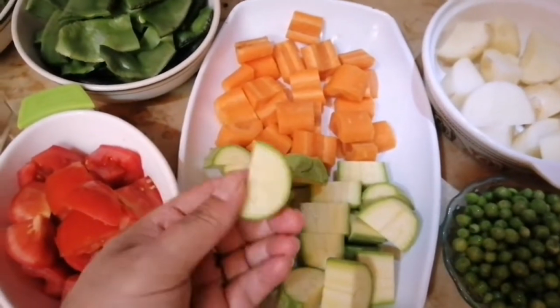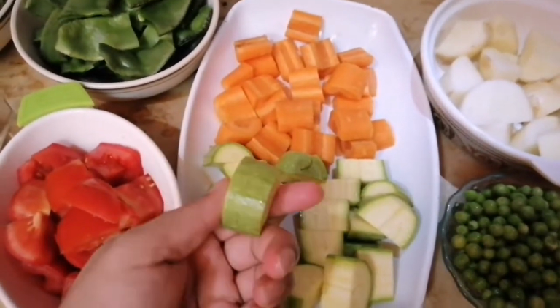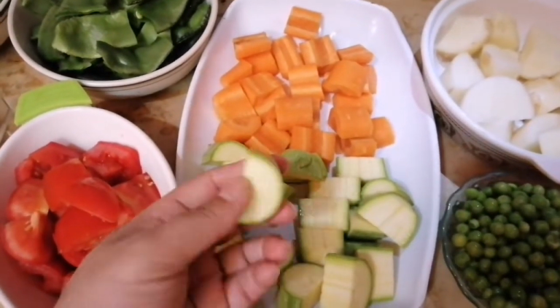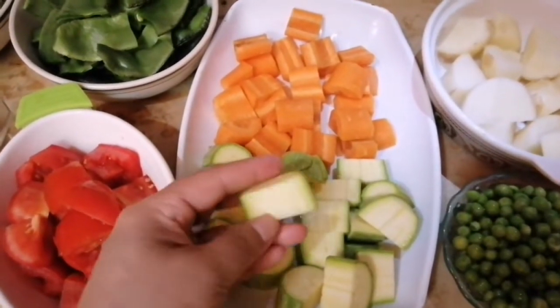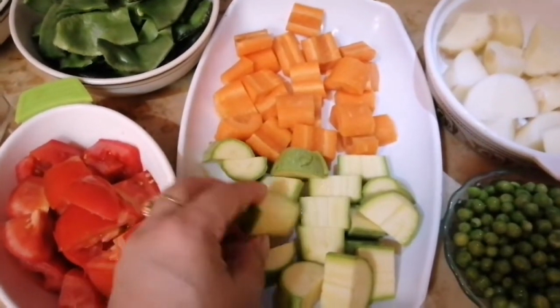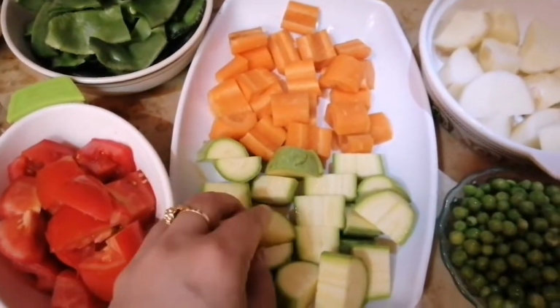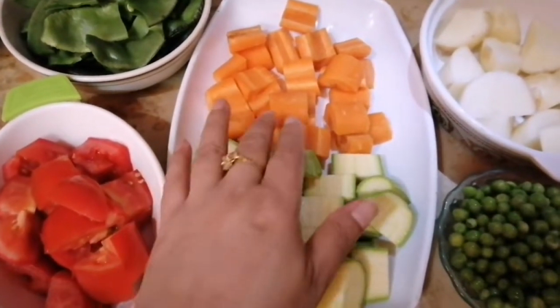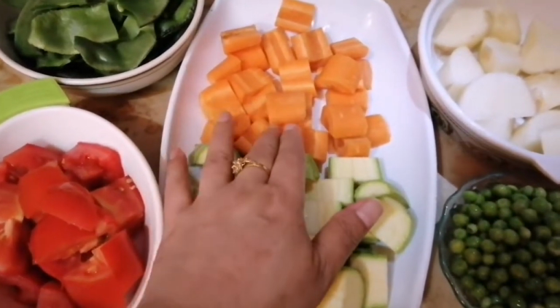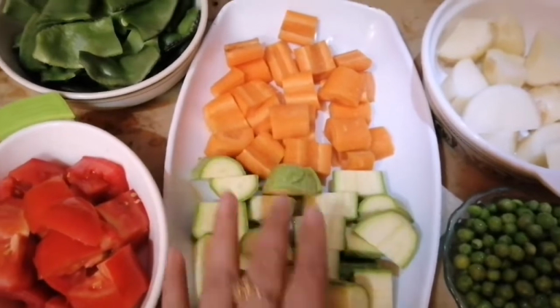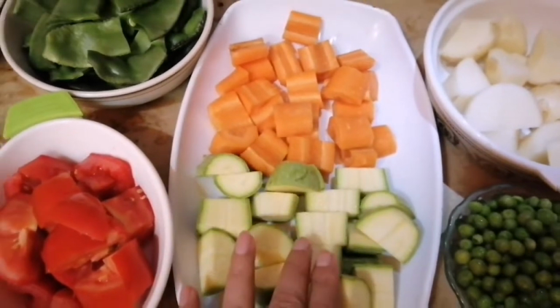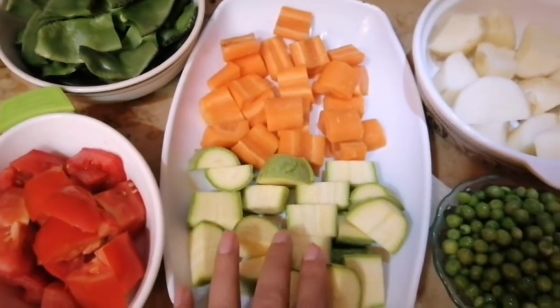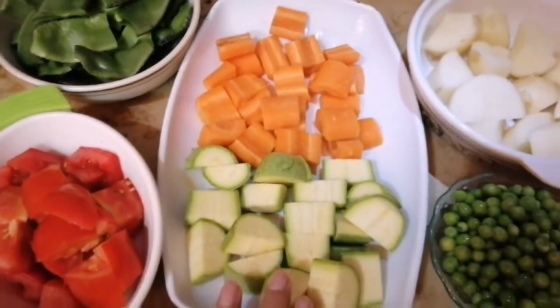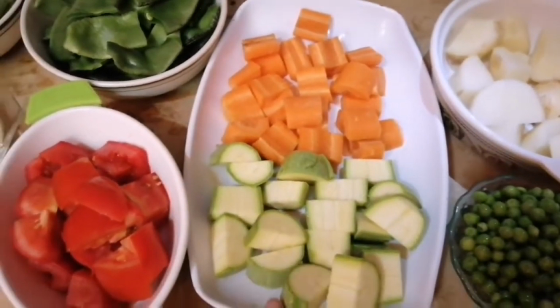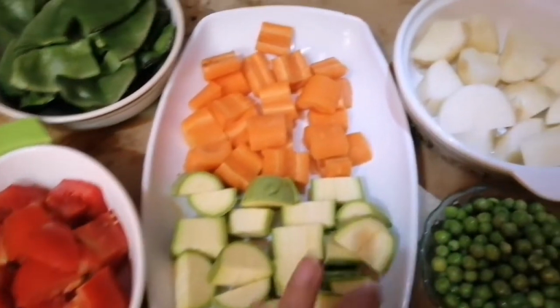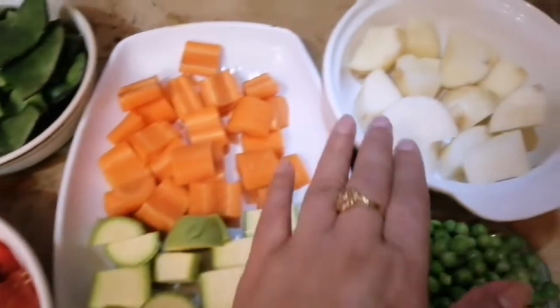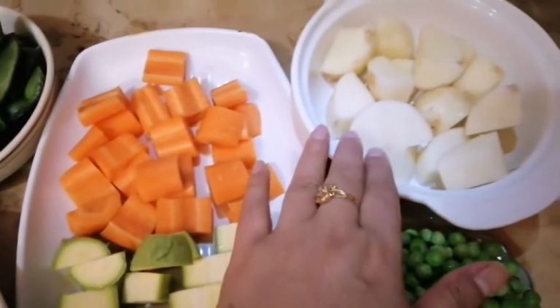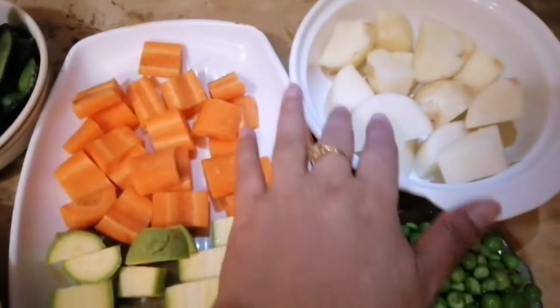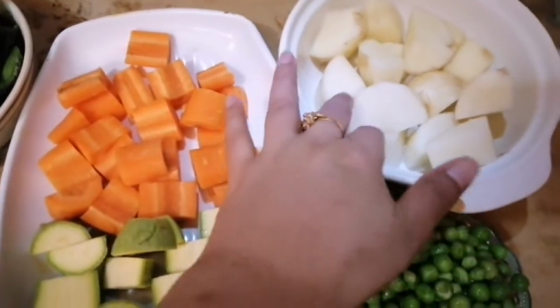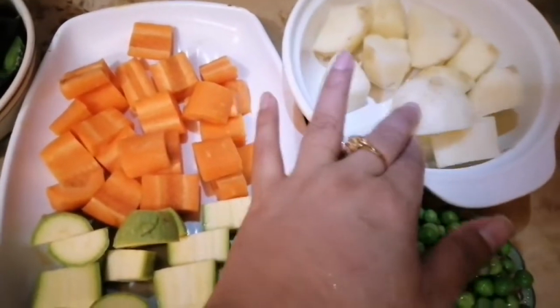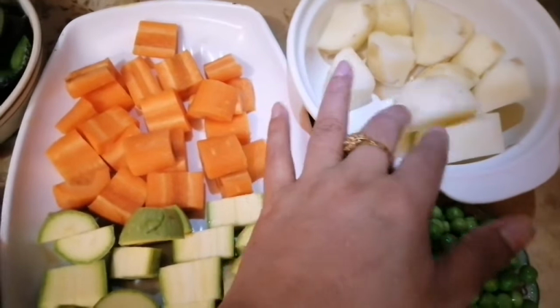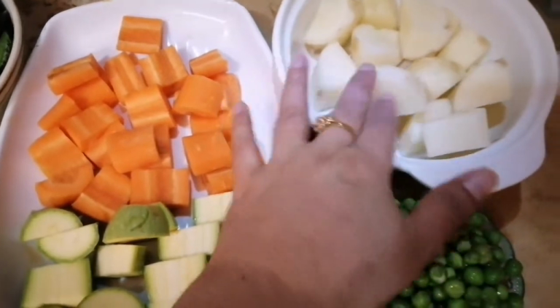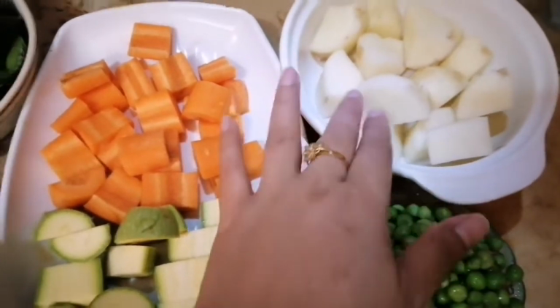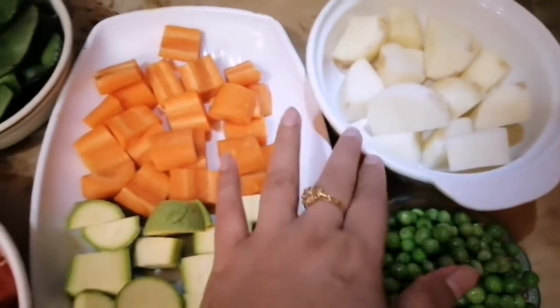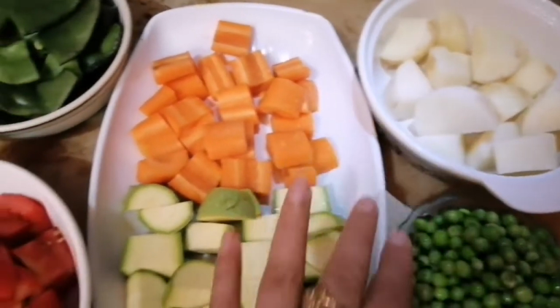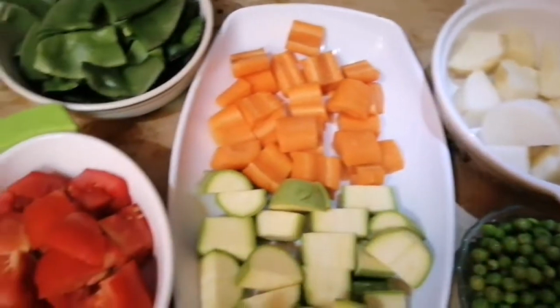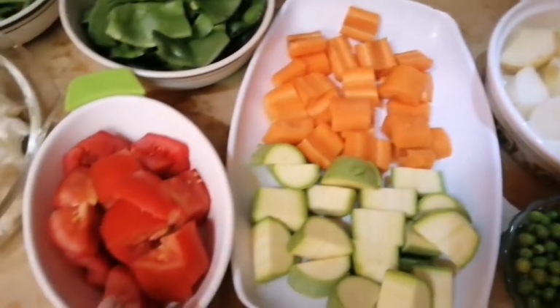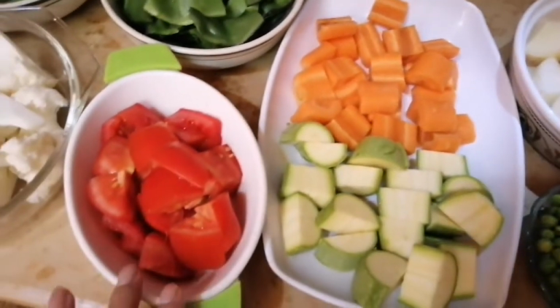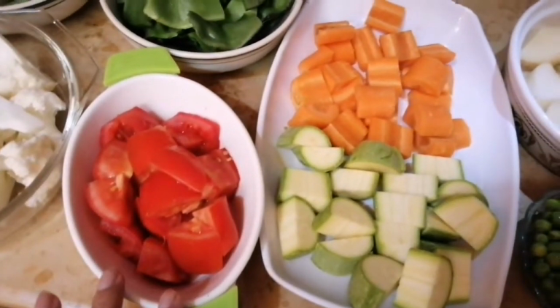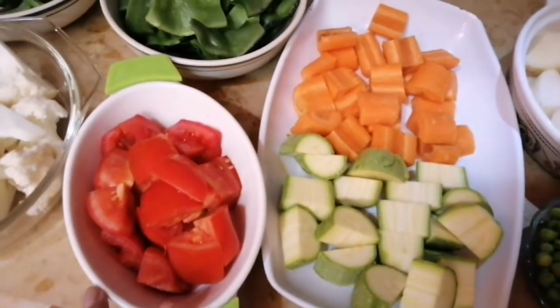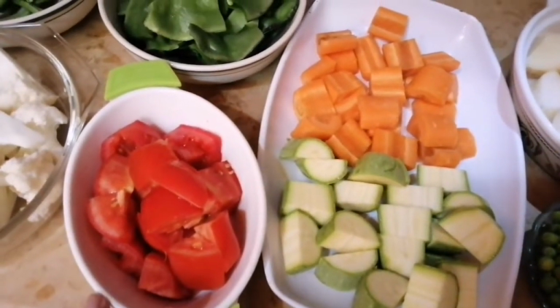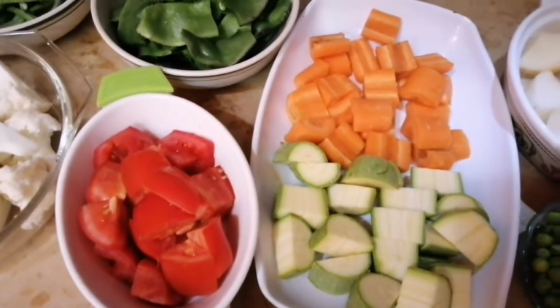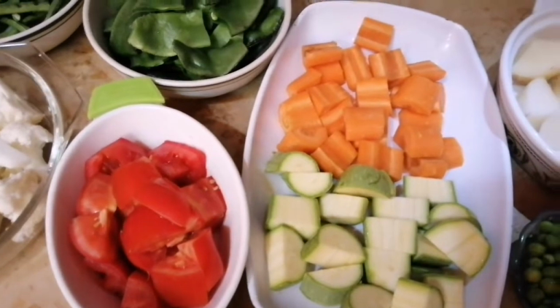I will prepare for this recipe. In today's recipe, the recipe is very good. There's no tomato. The tomato is very hard.